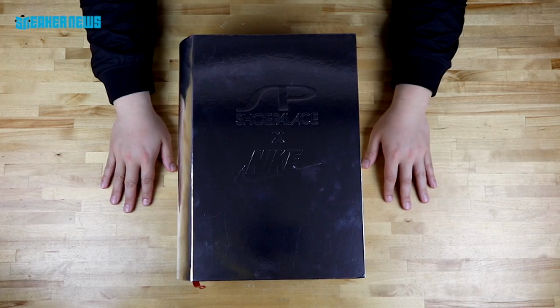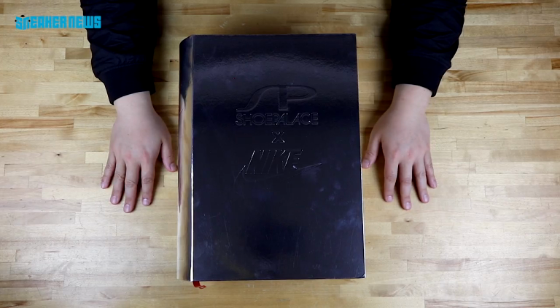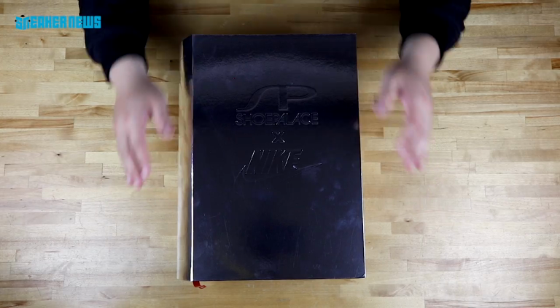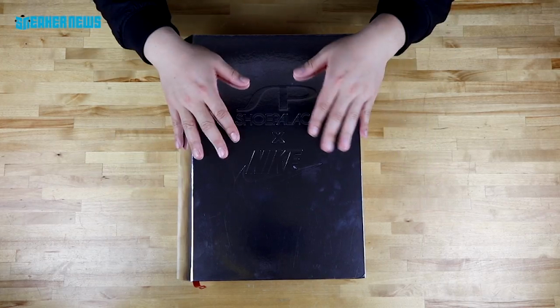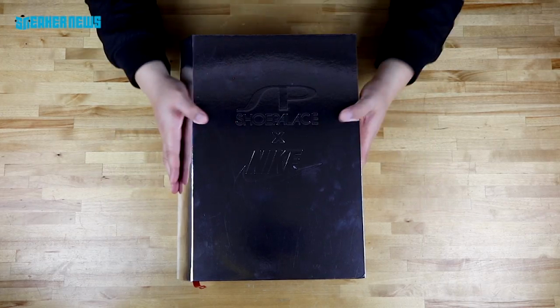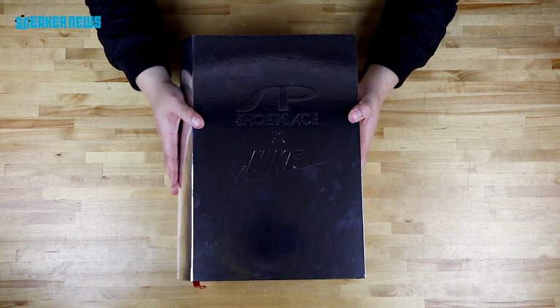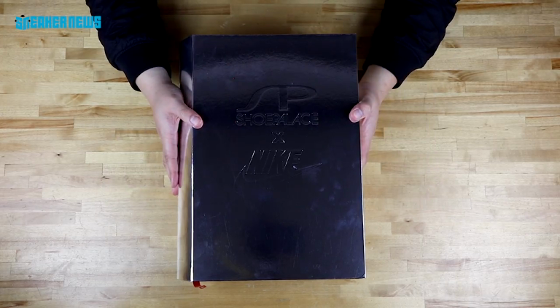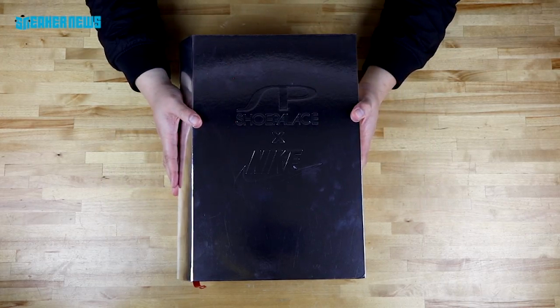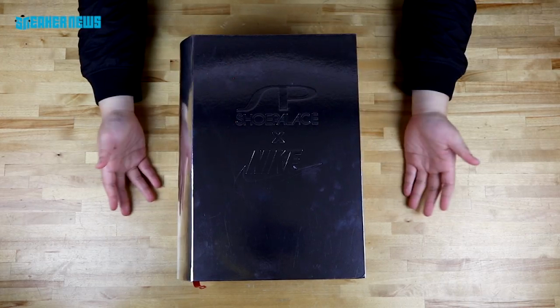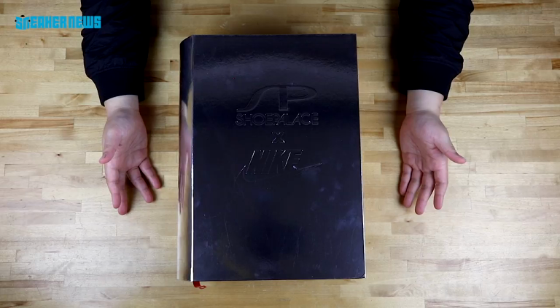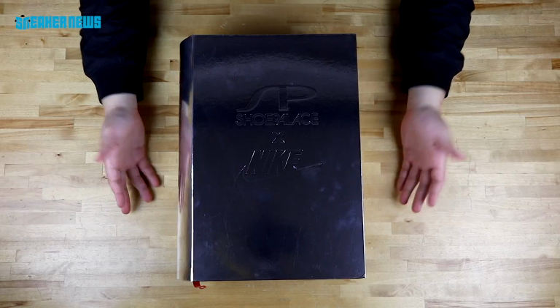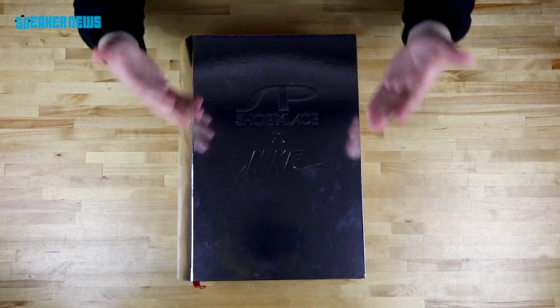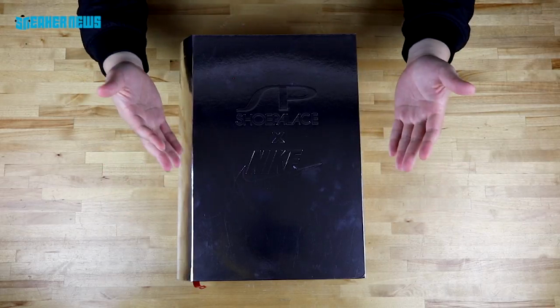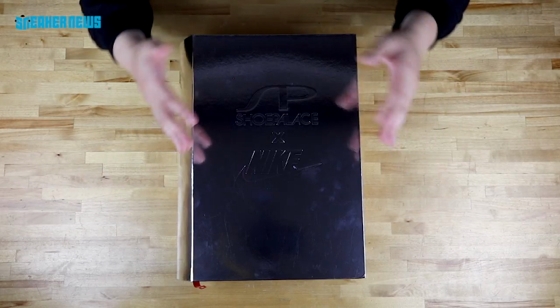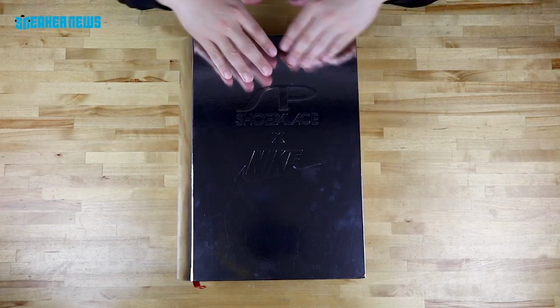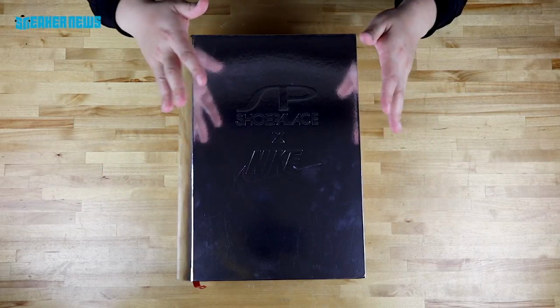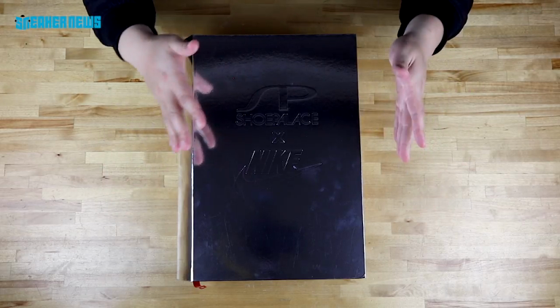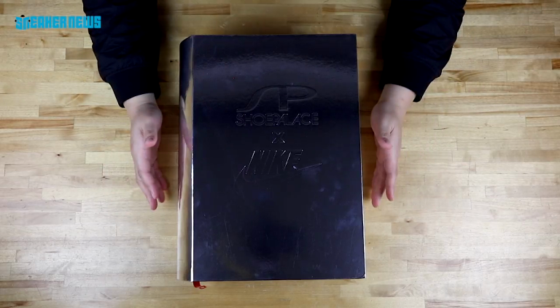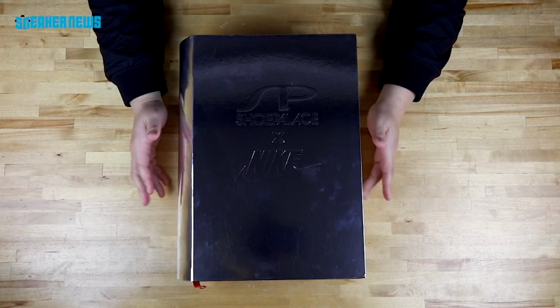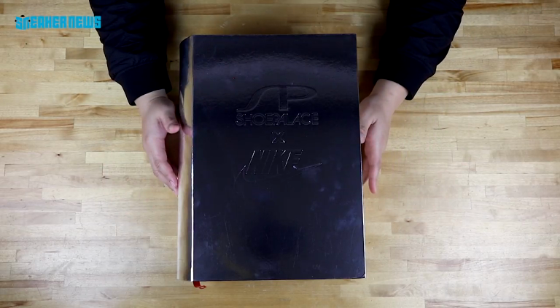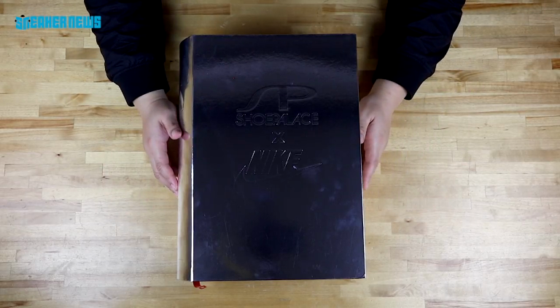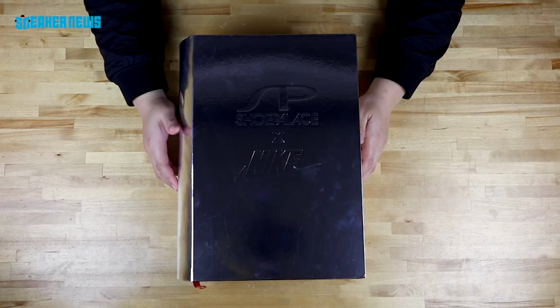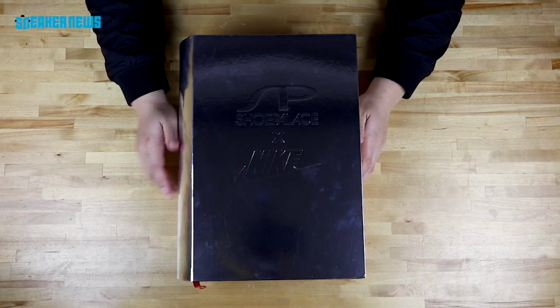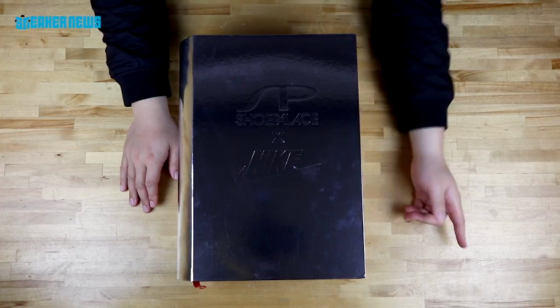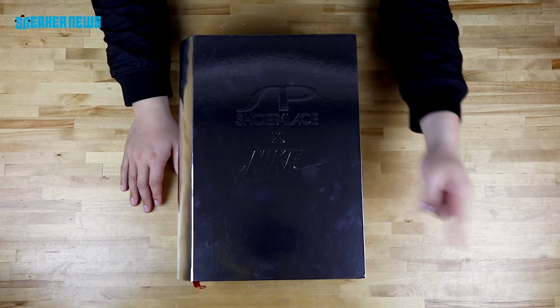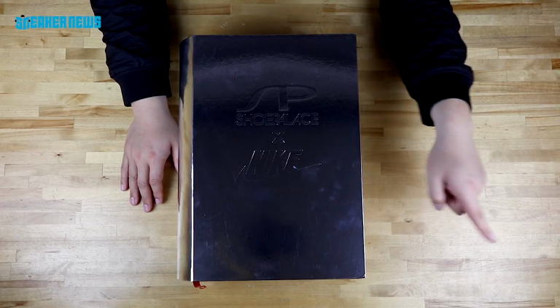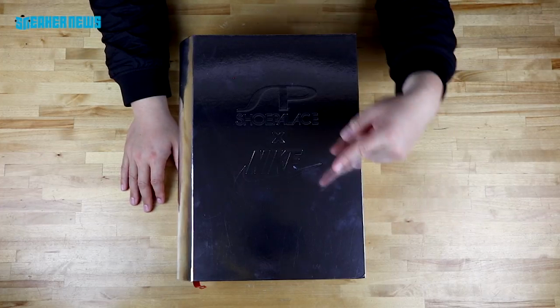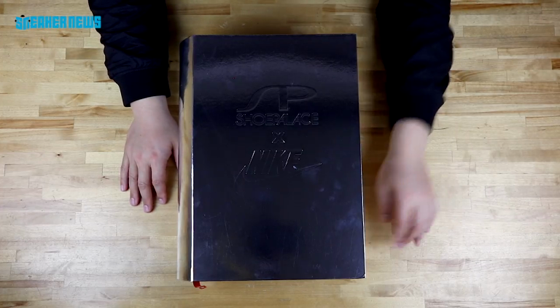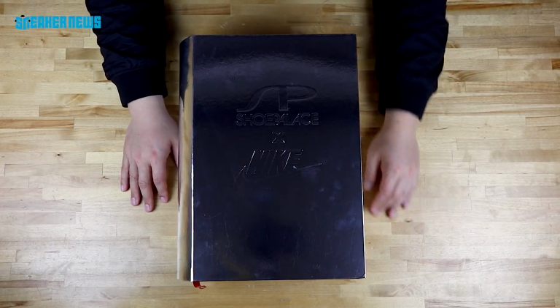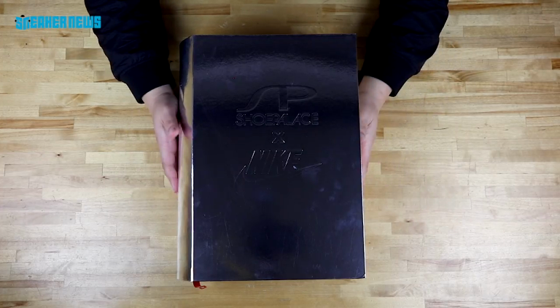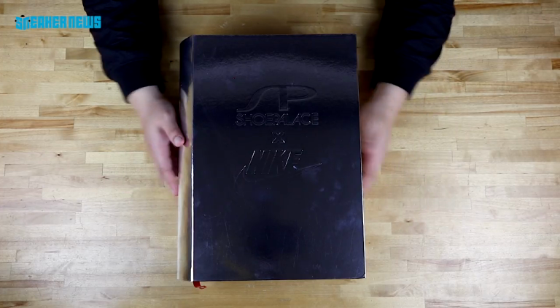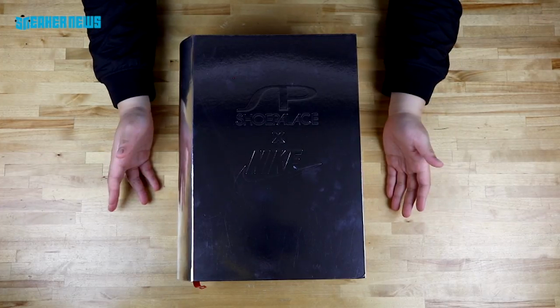What's going on guys? Thanks for tuning into the Sneaker News YouTube channel. We're here with another unboxing, clearly a very special pair of shoes. Before we get into what's inside this custom shoe box, we'd like to ask you a quick favor — hit that subscribe button so you're first to know when we post new videos and new features.